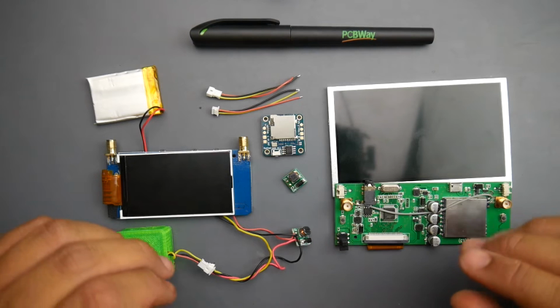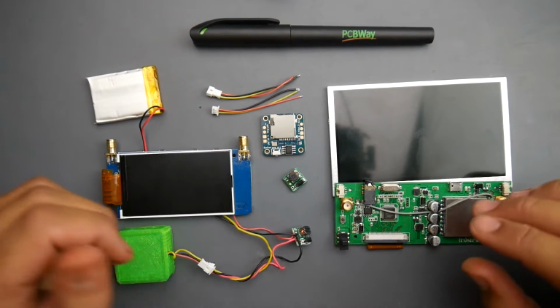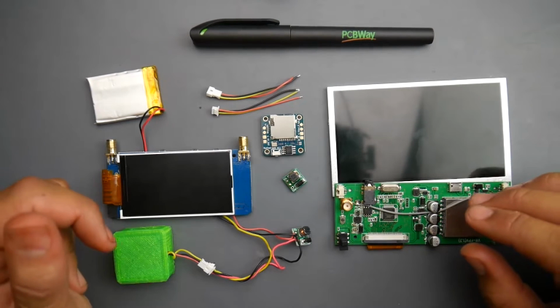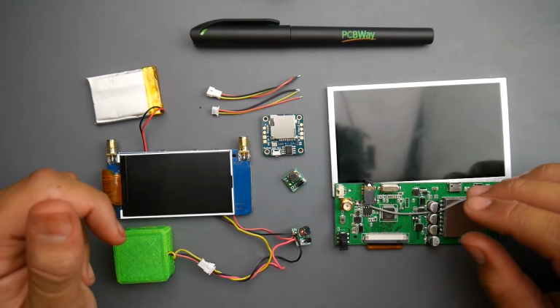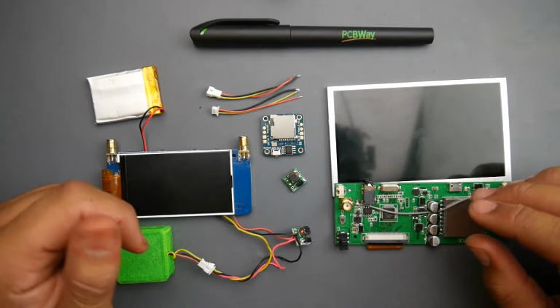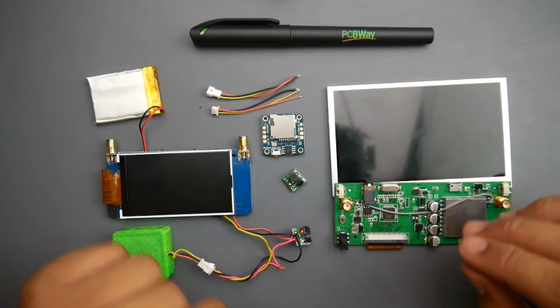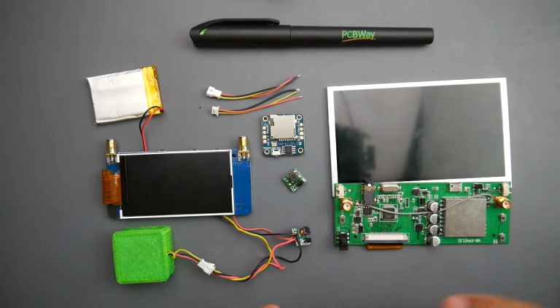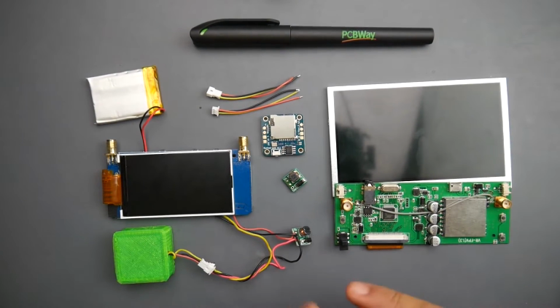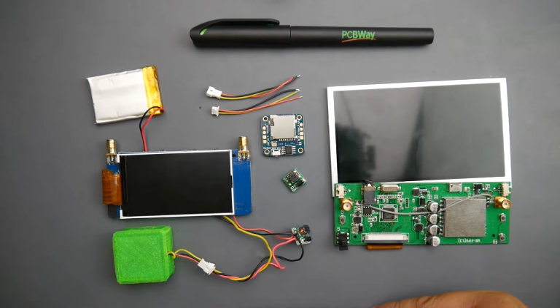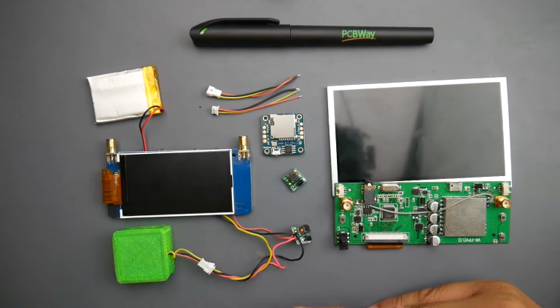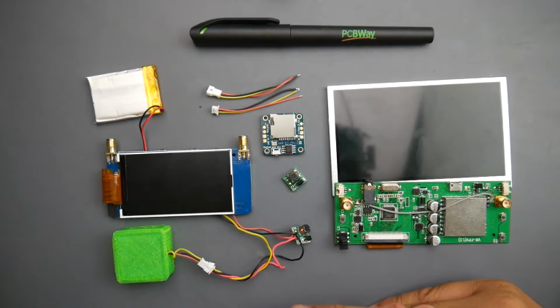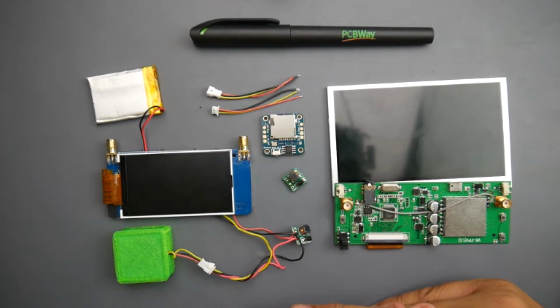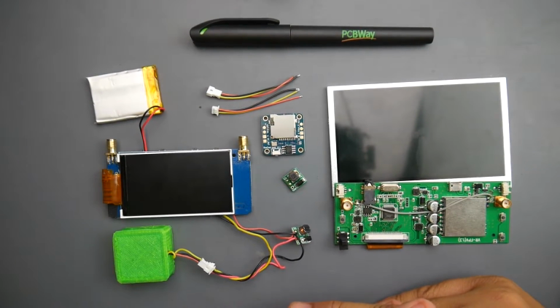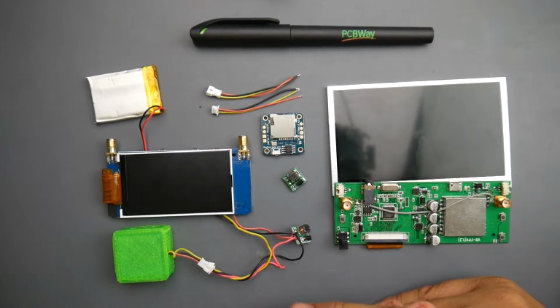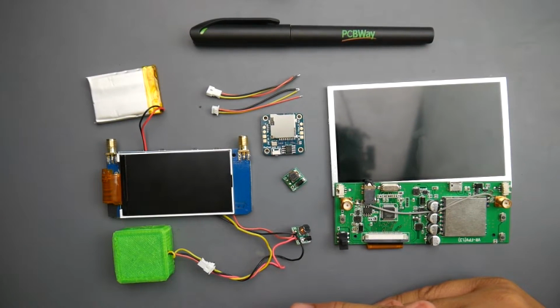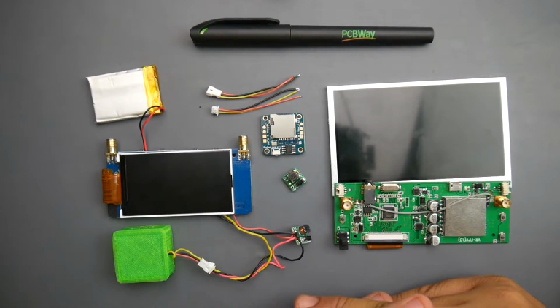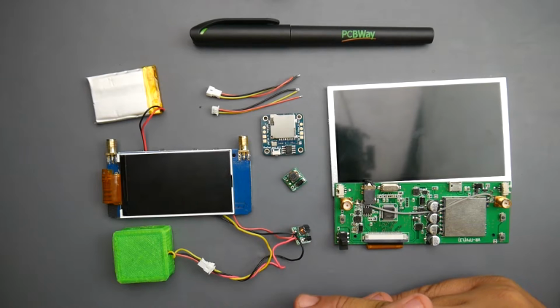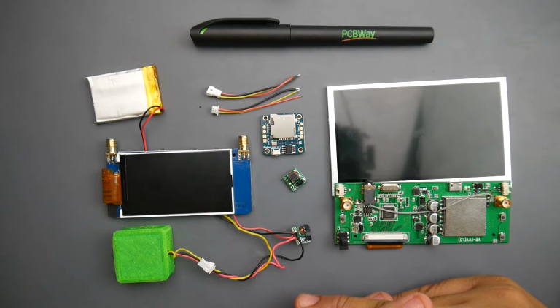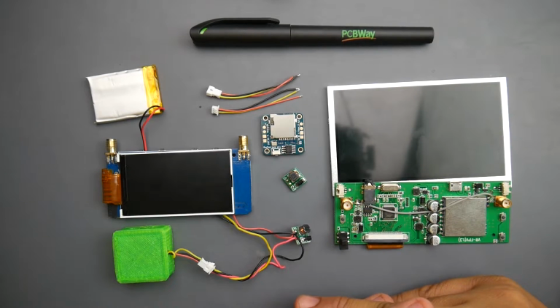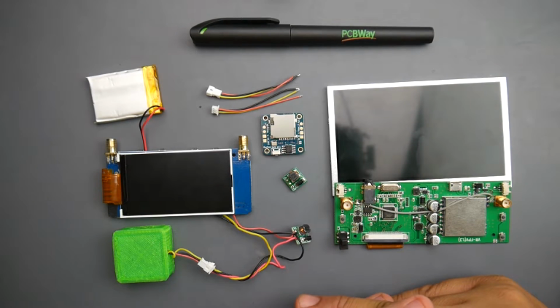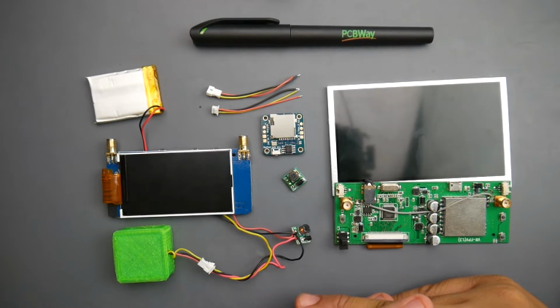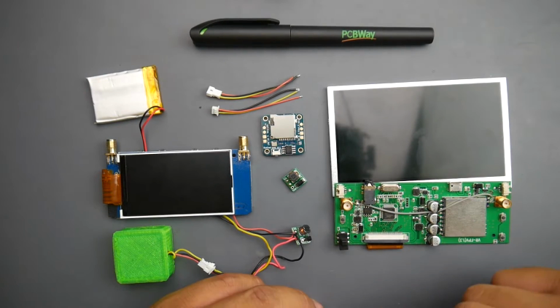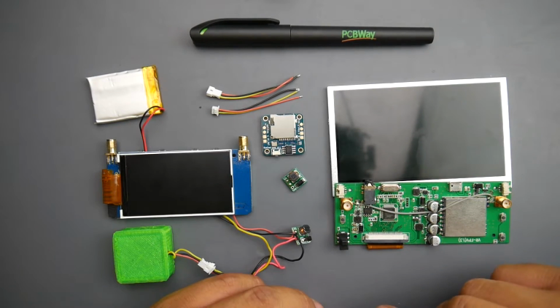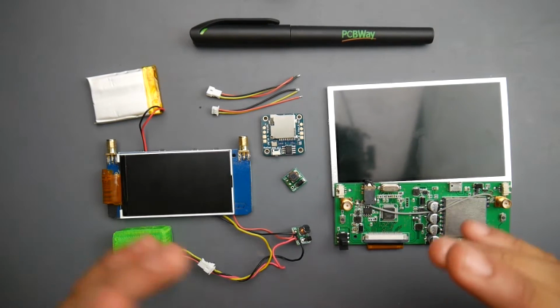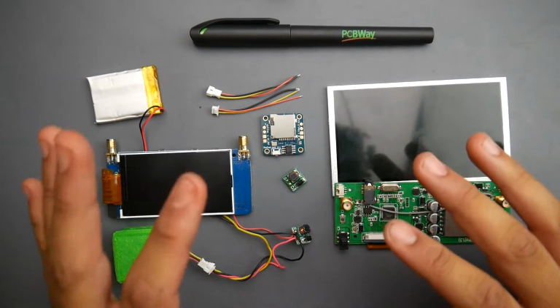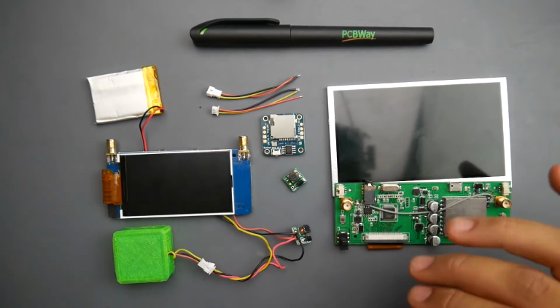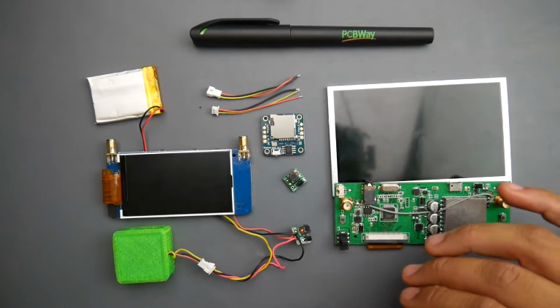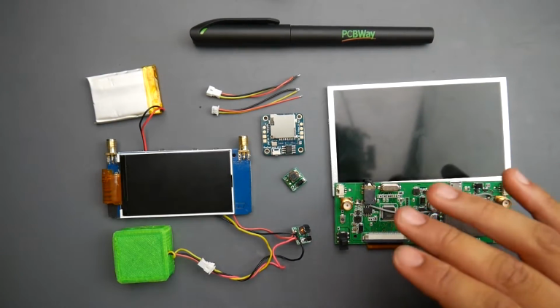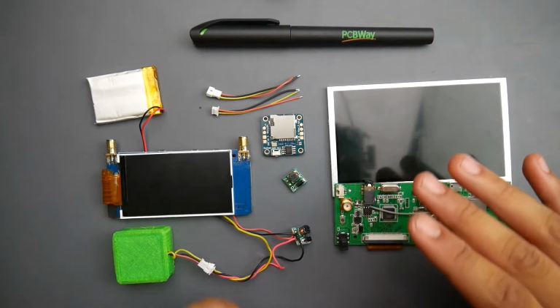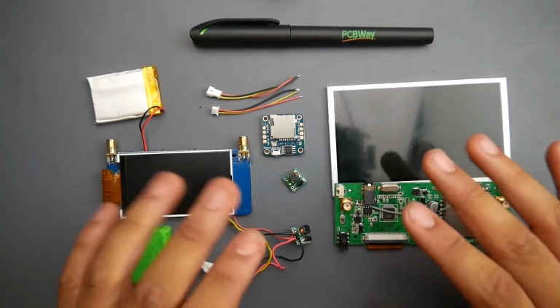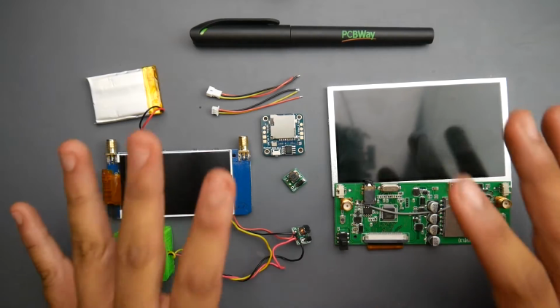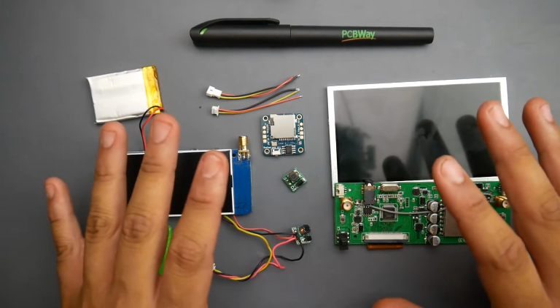Hey, what is up guys and welcome back. So today we're going to be covering the DVR for the VR005 and as well as the UR UAV goggle. So before beginning, let's talk about some of the components that are needed in order to finish this.